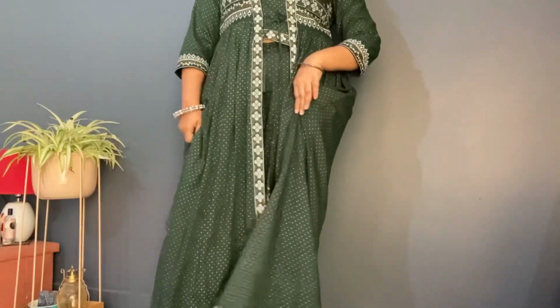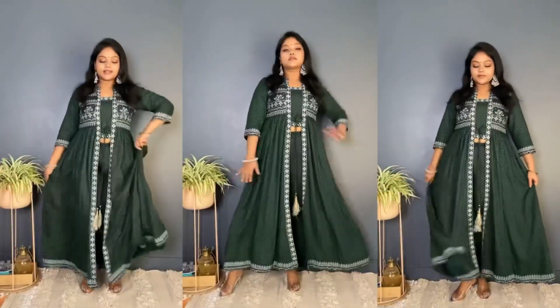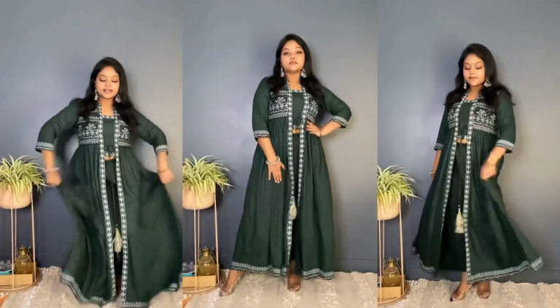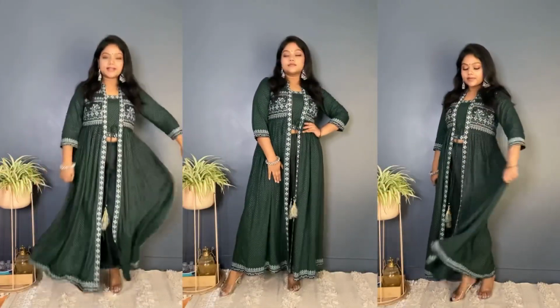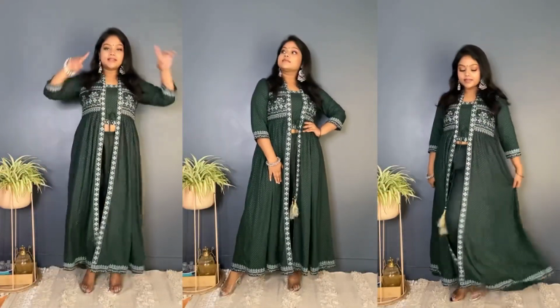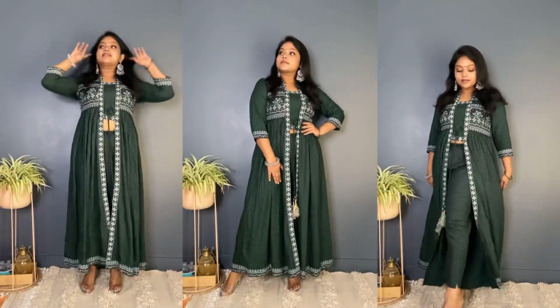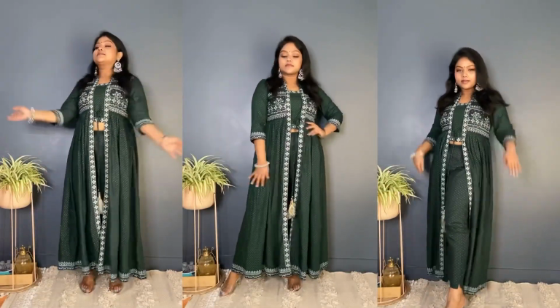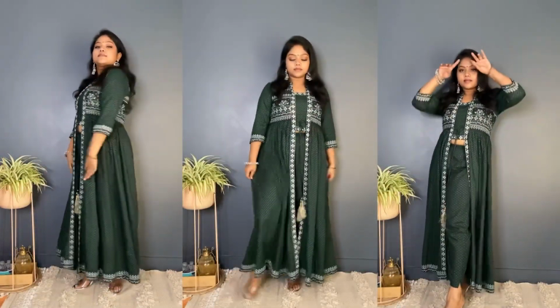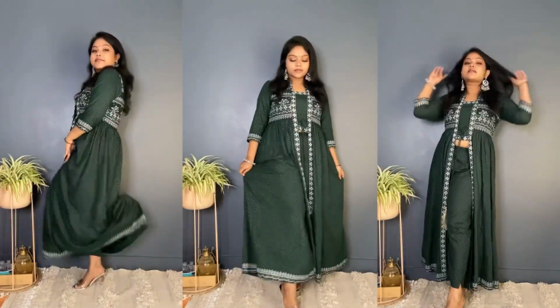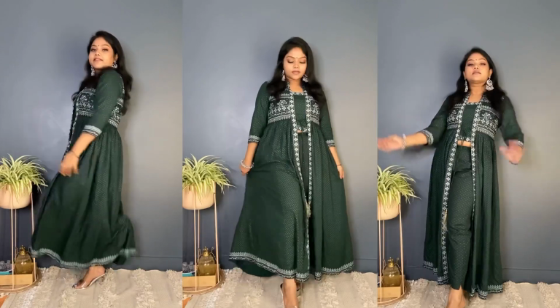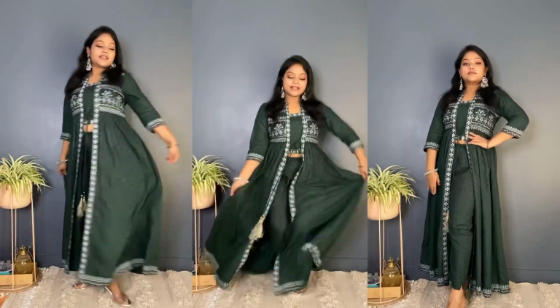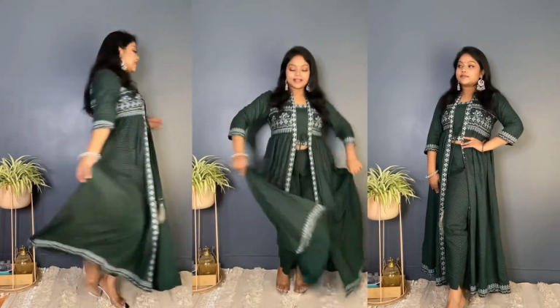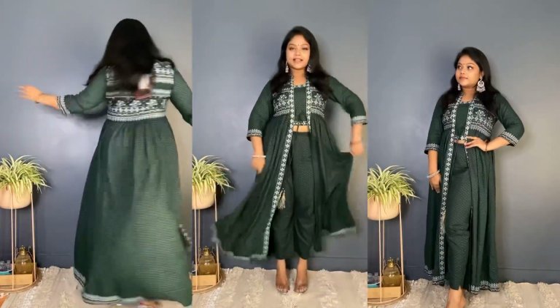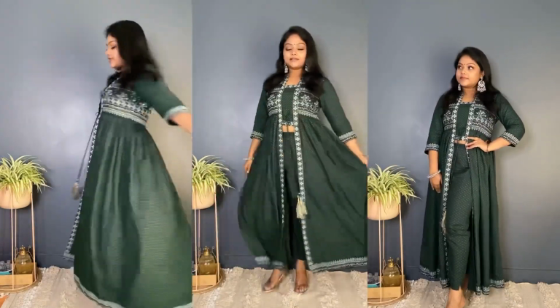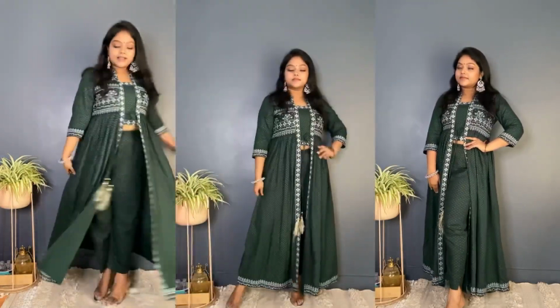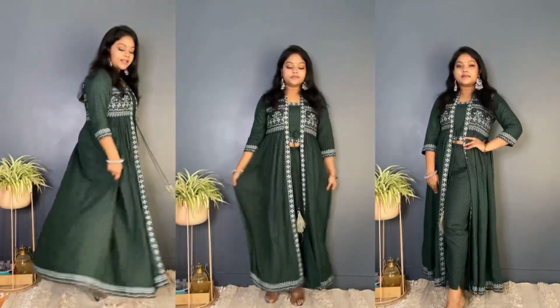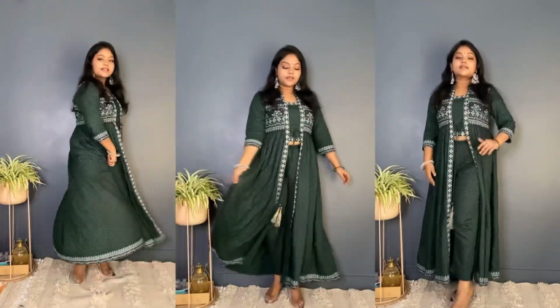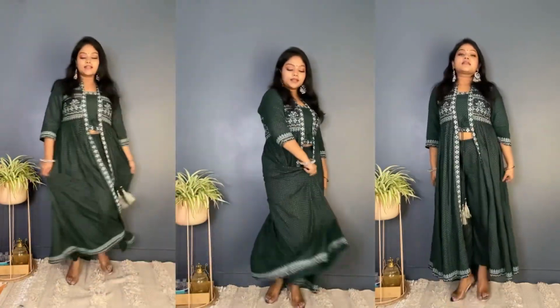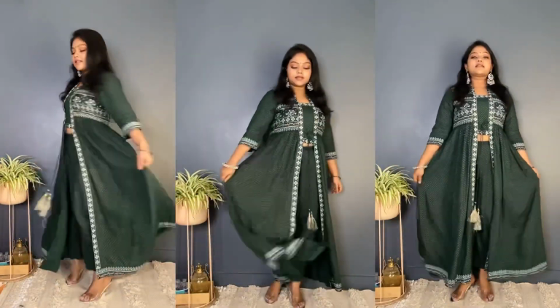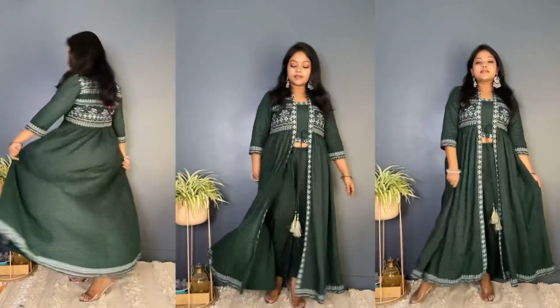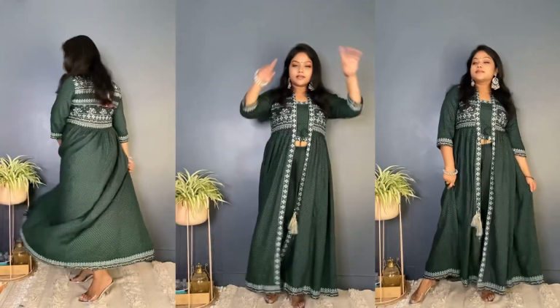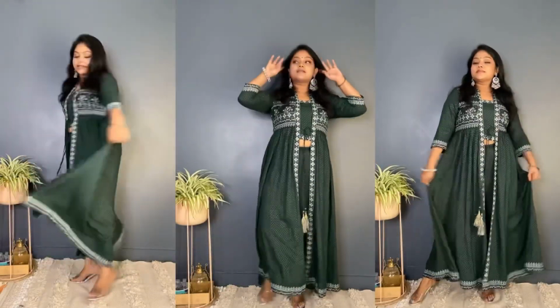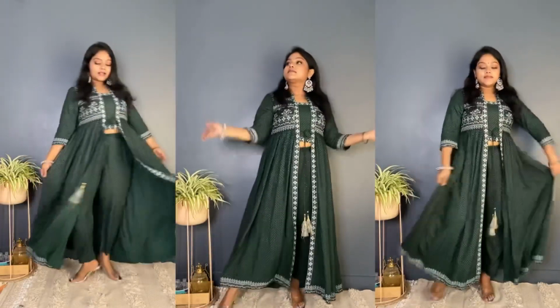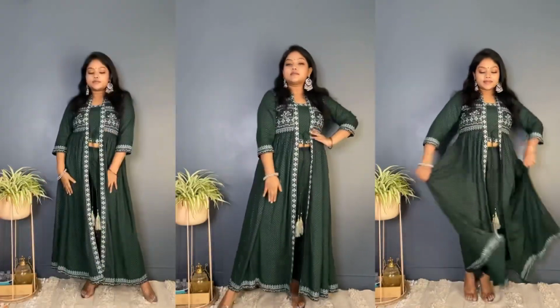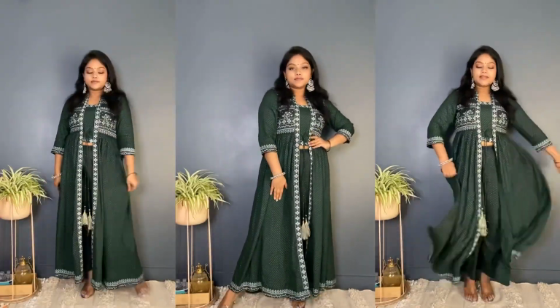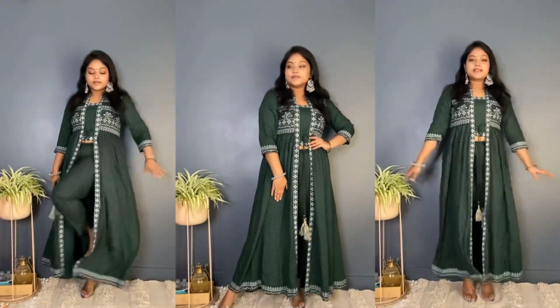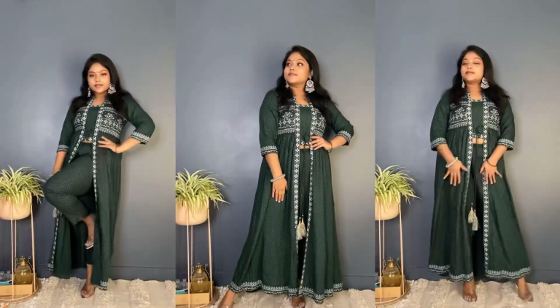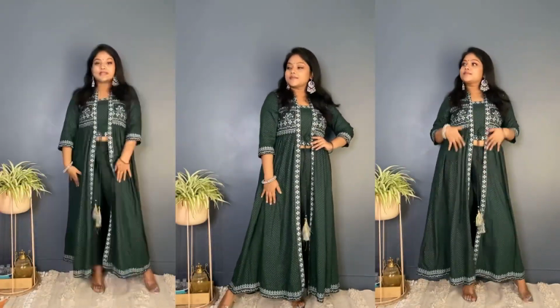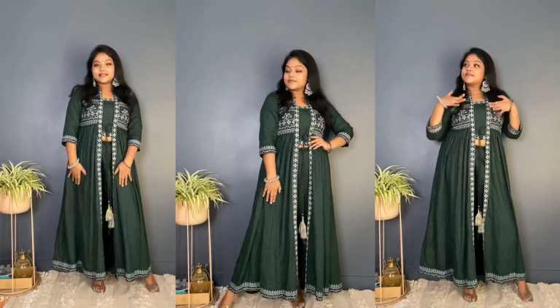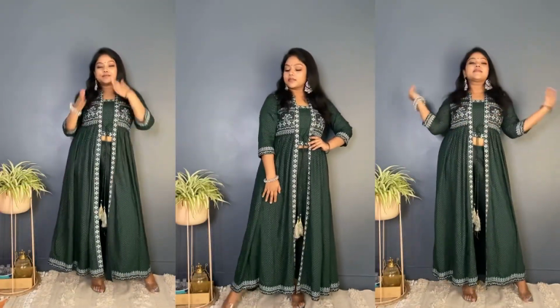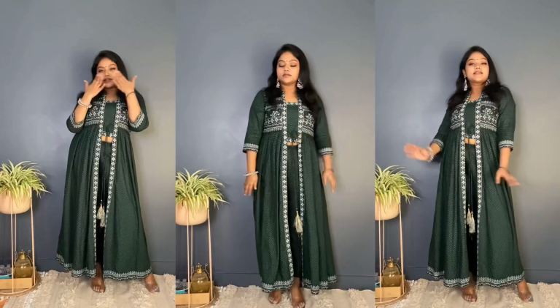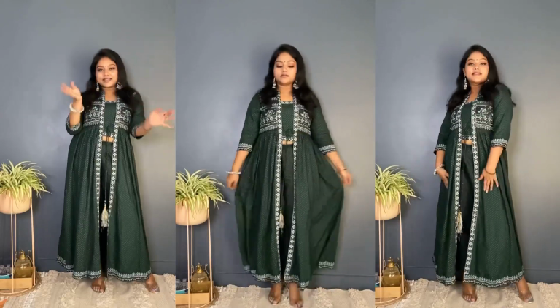This is the final look and I am absolutely in love with it — it turned out so good! The makeup is going so well with the outfit. Let me know what you guys think about this look. That's it for today's video, see you next time — bye!